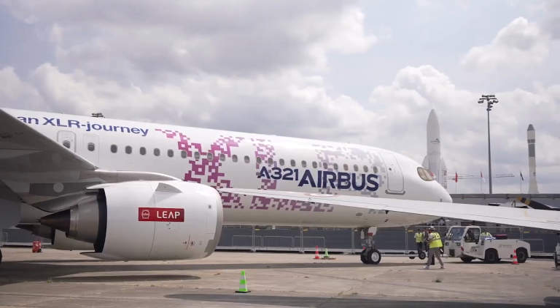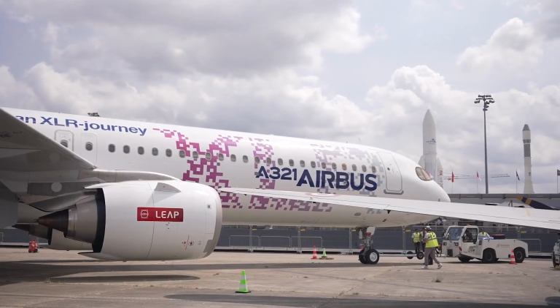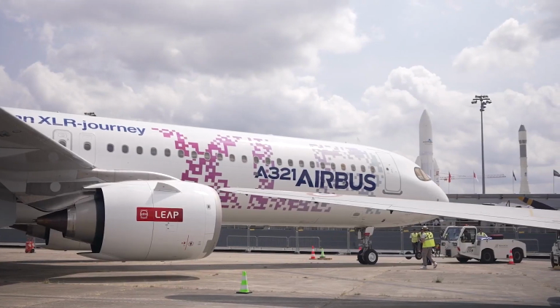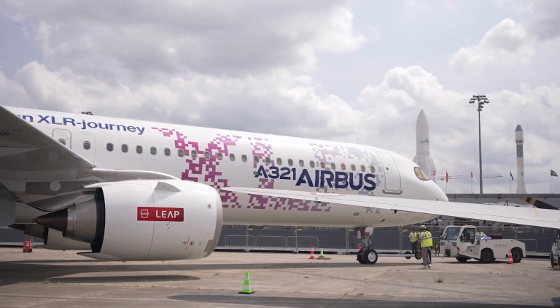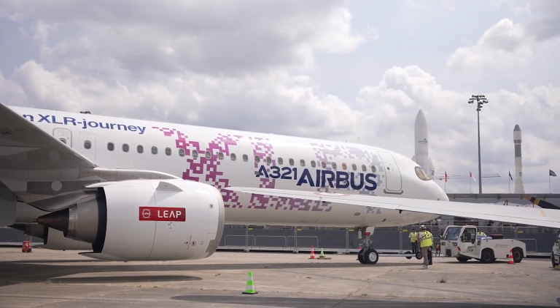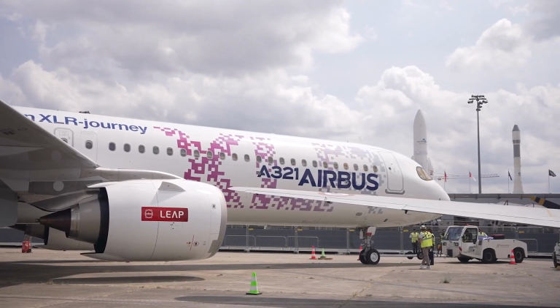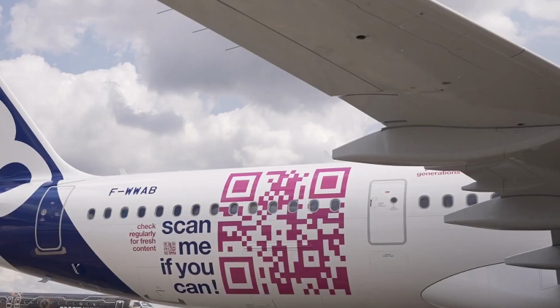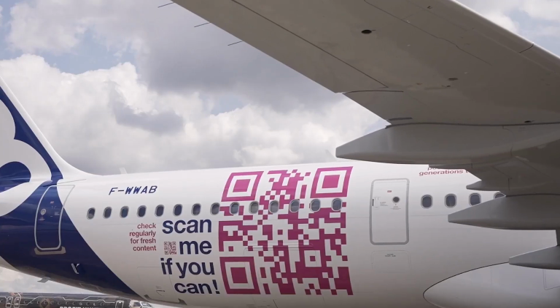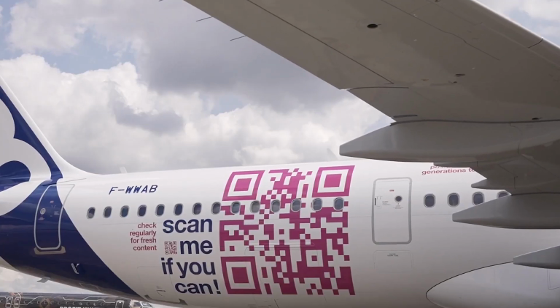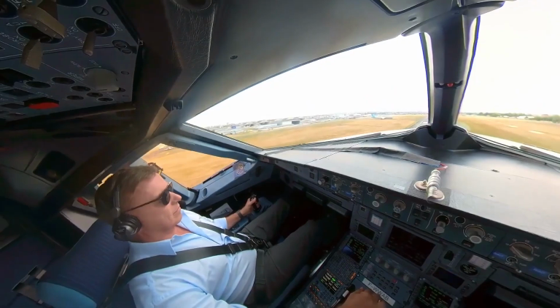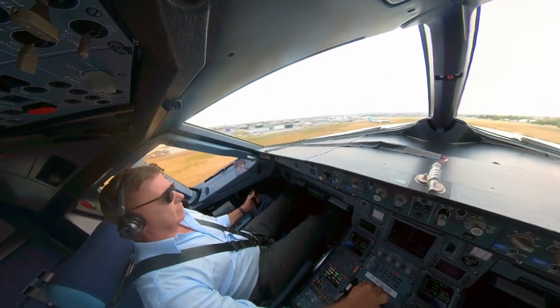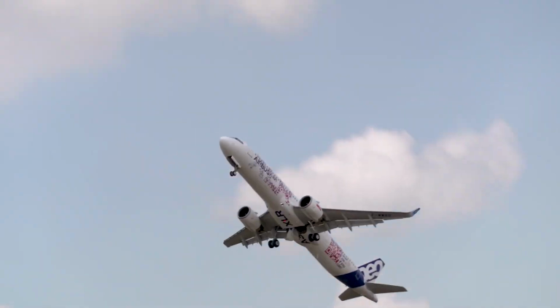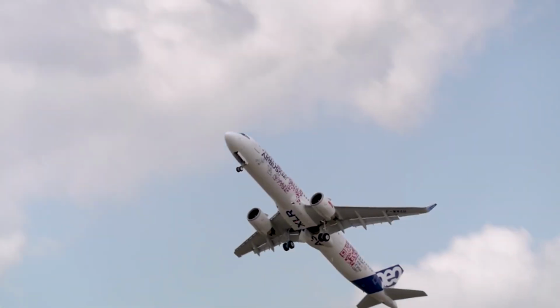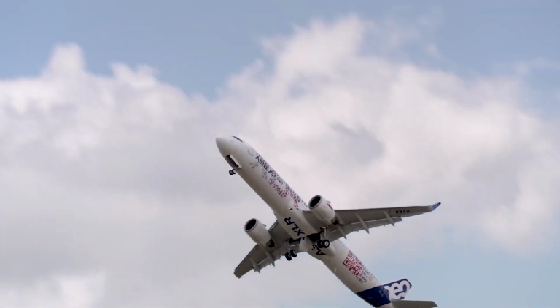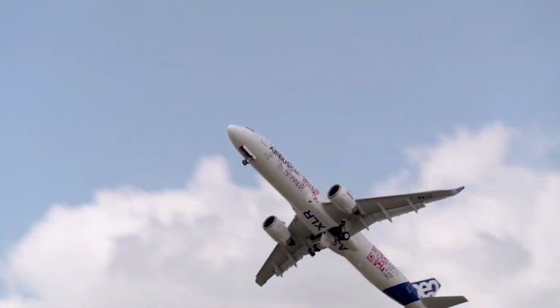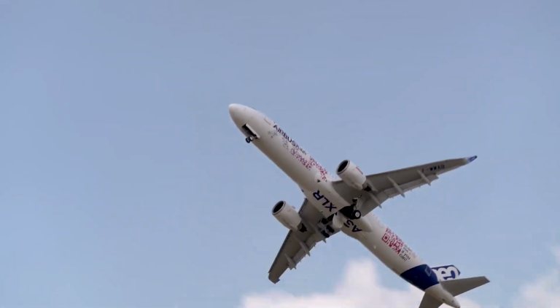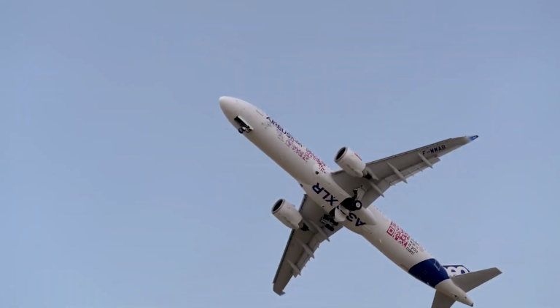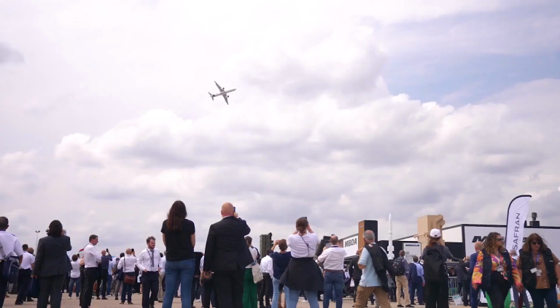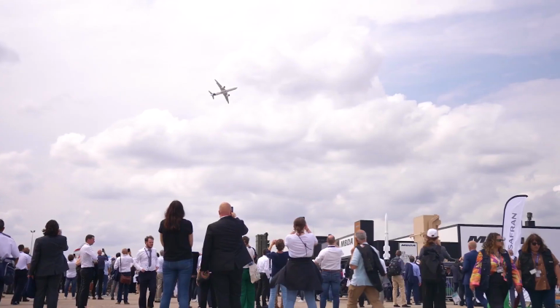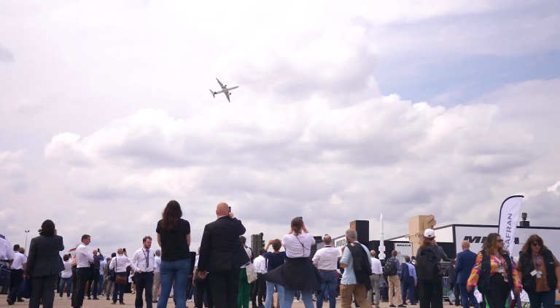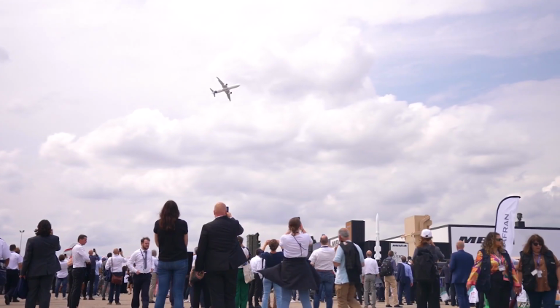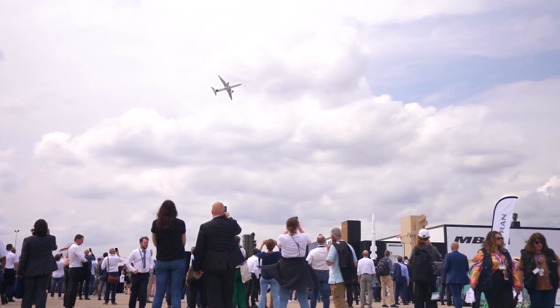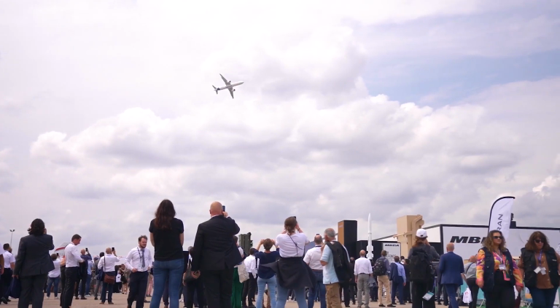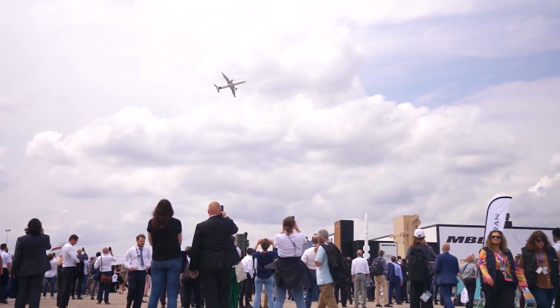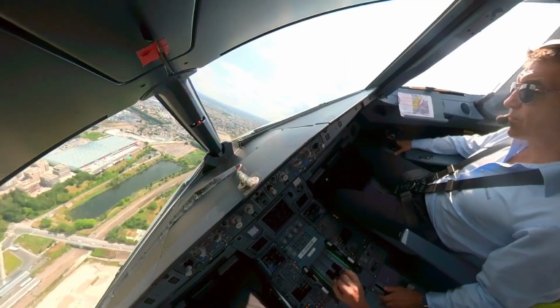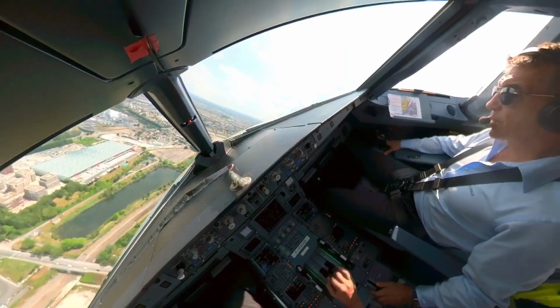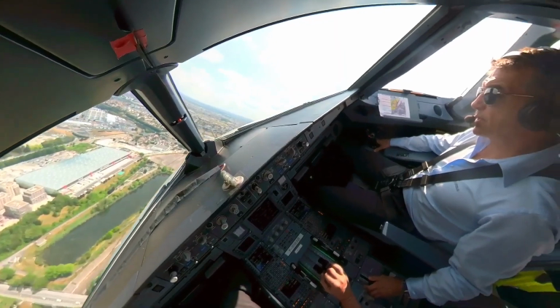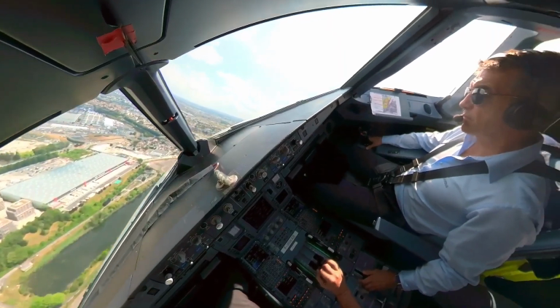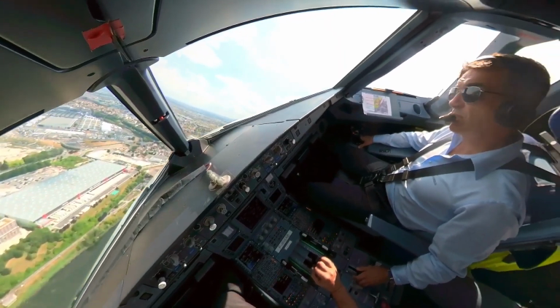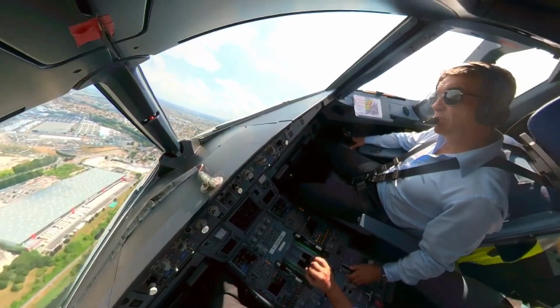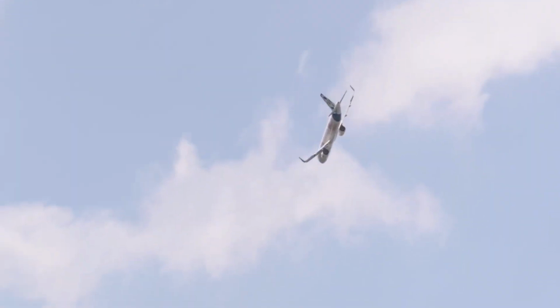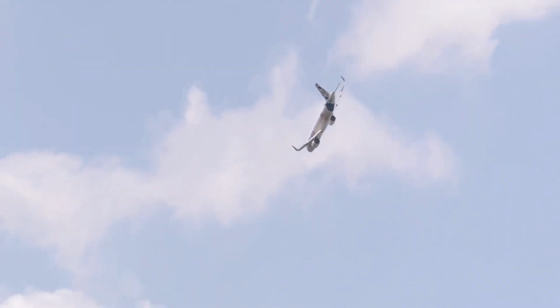Crossing oceans and visiting international airports, the aircraft flying these missions is MSN-11080, one of three dedicated flight test prototypes and the only one equipped with a full cabin interior.